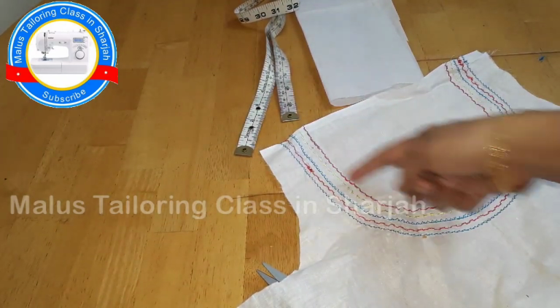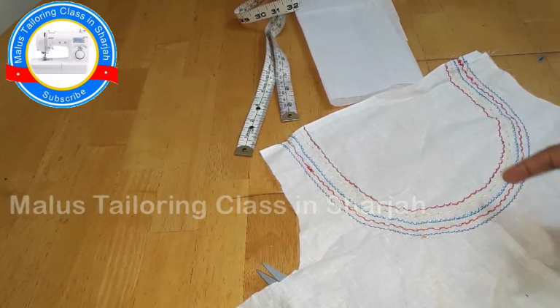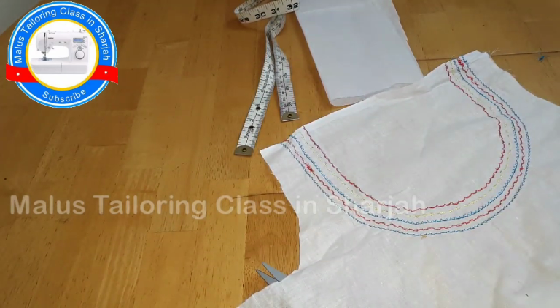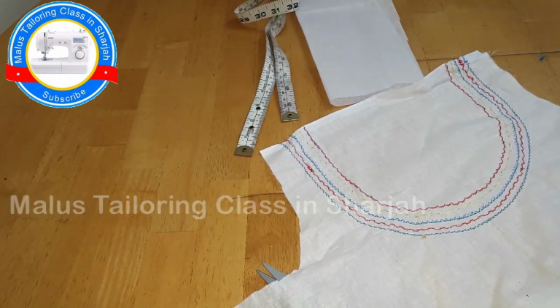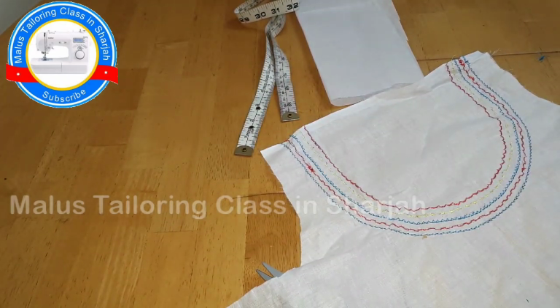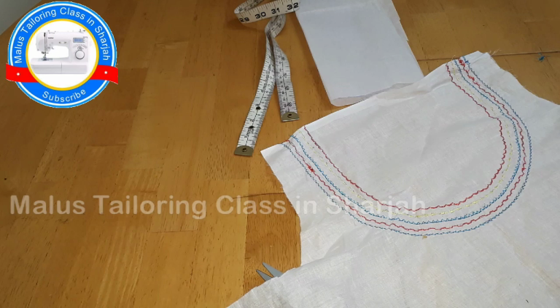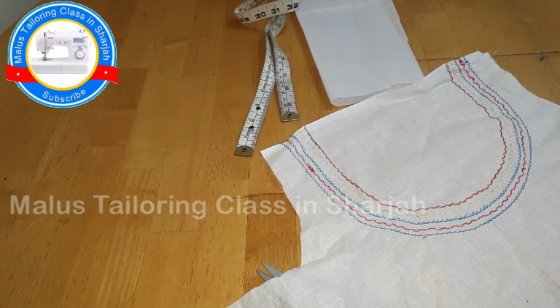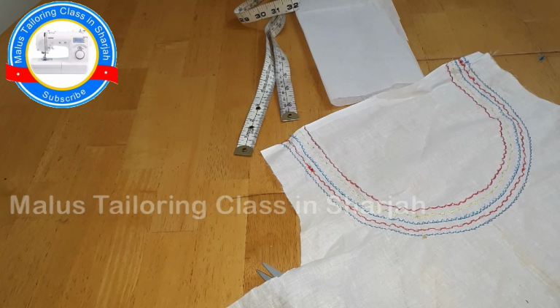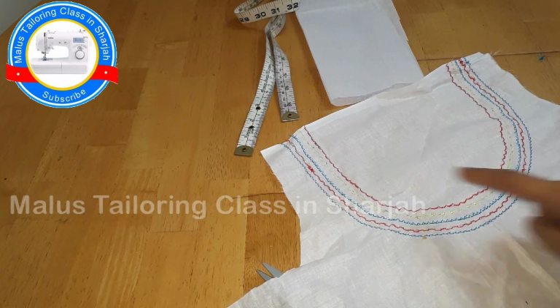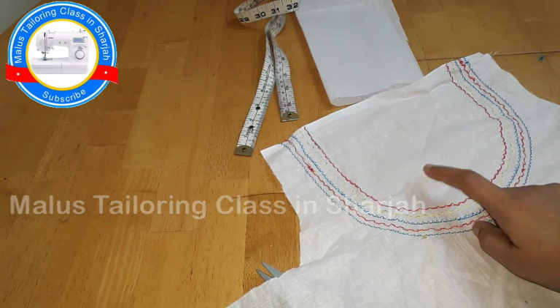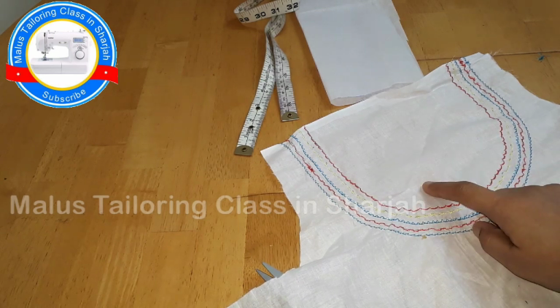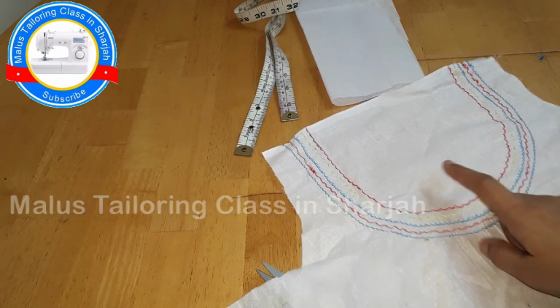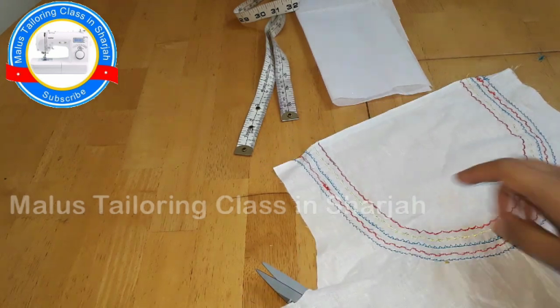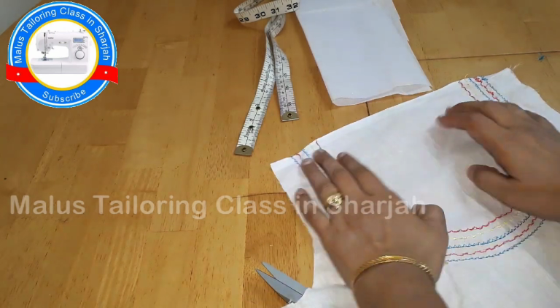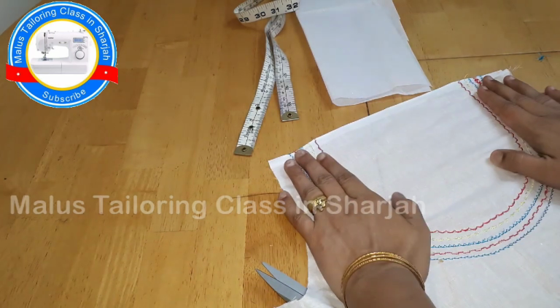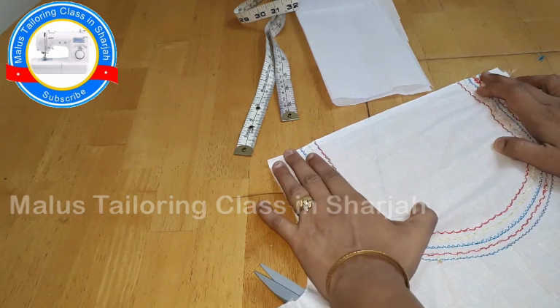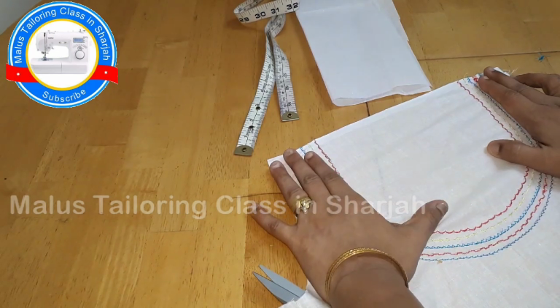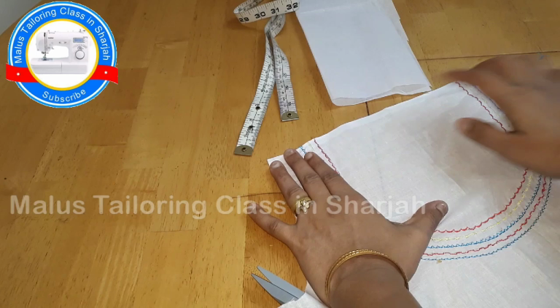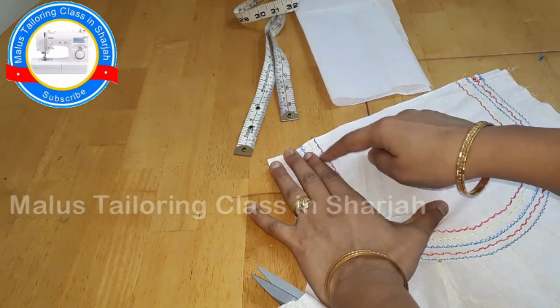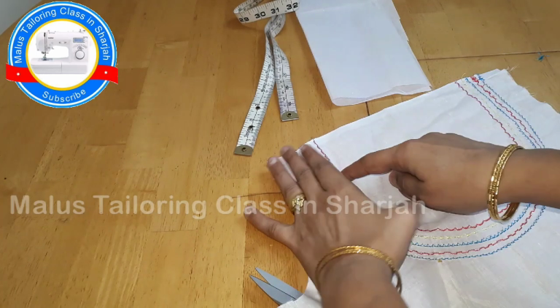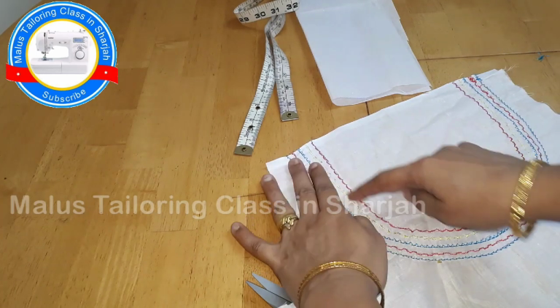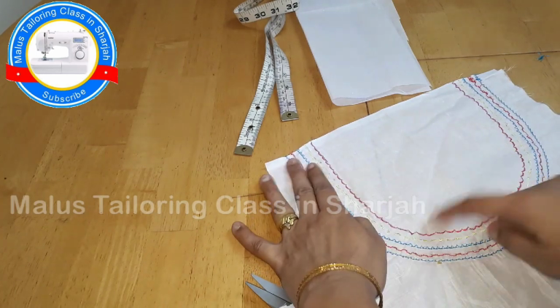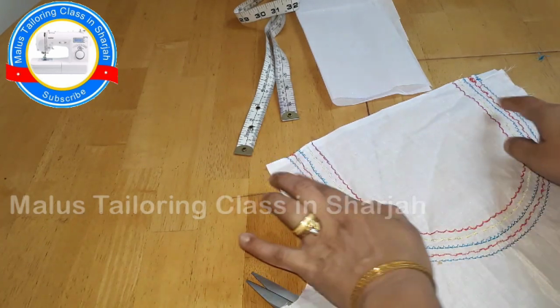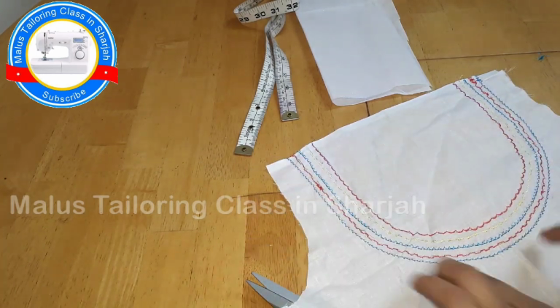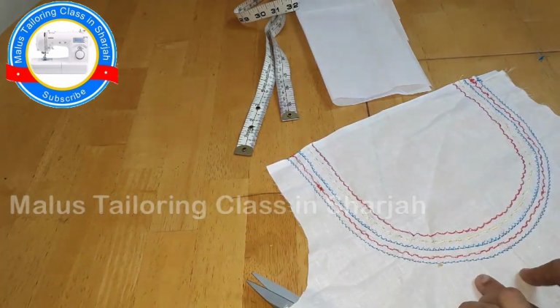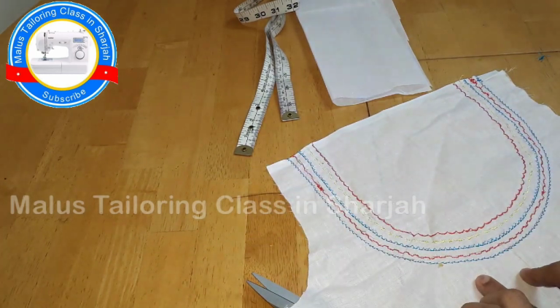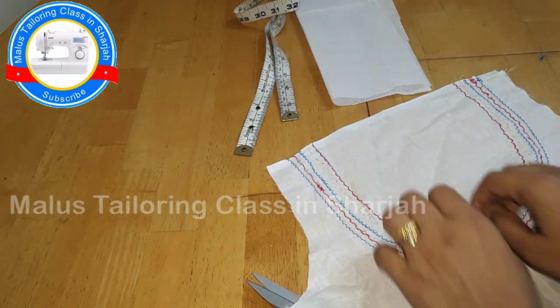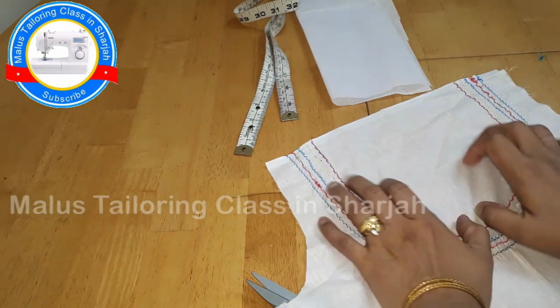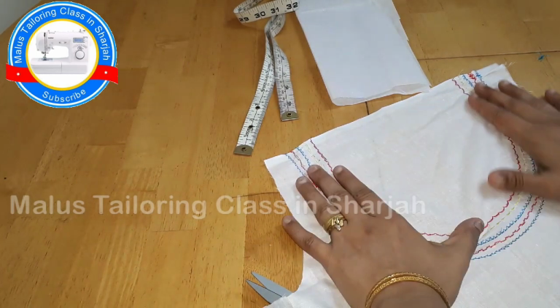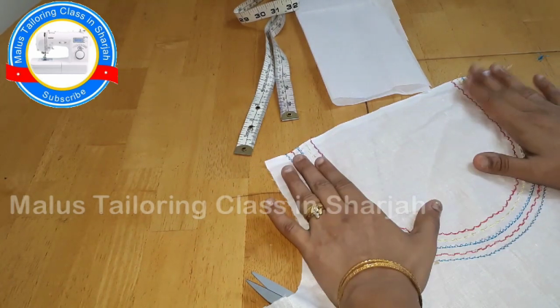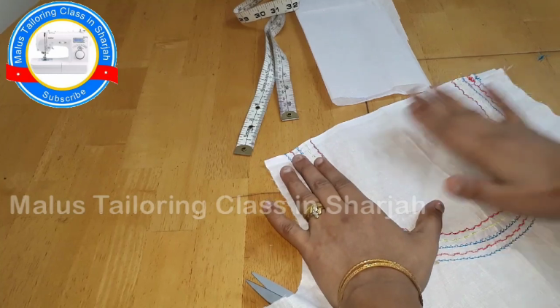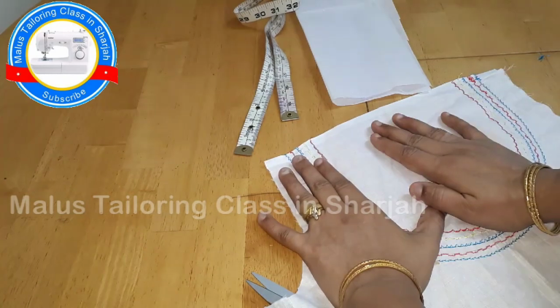I will show you how to make a neck canvas with lining. I will show you how to make a new neck canvas. We will do machine embroidery.